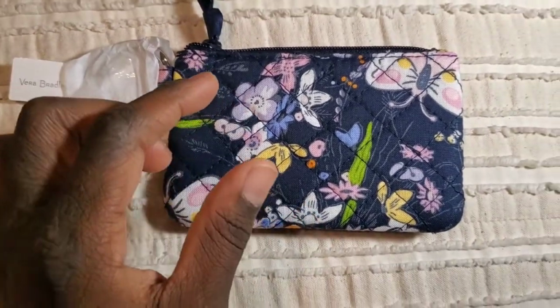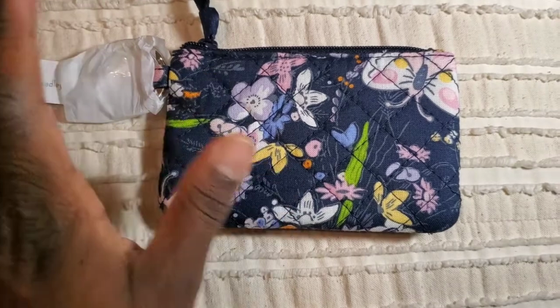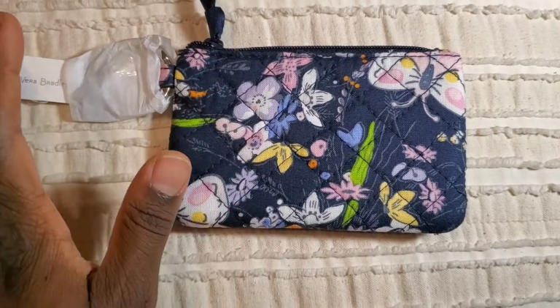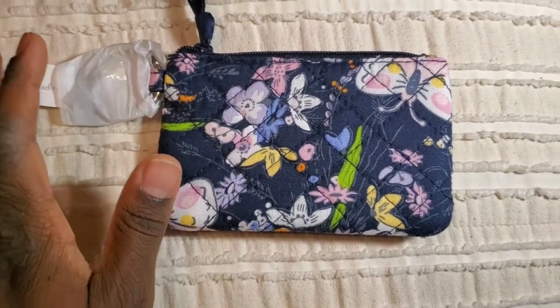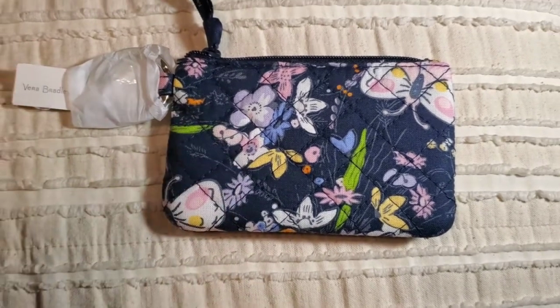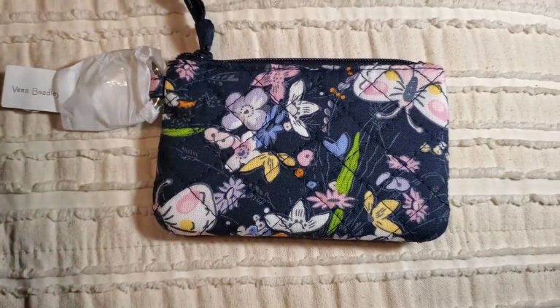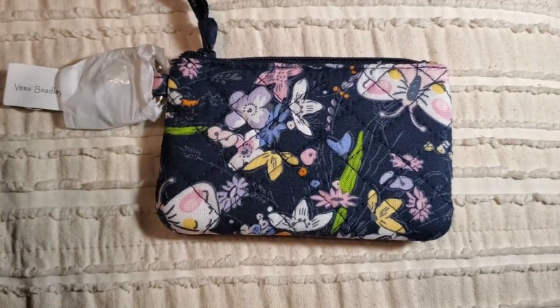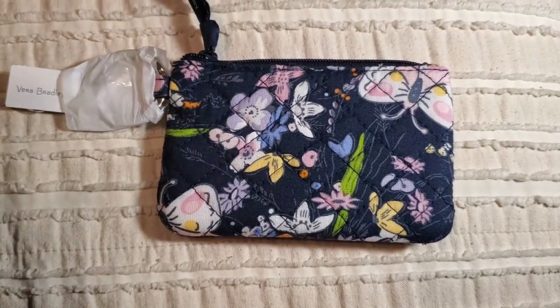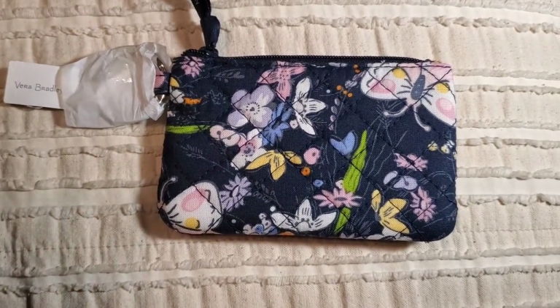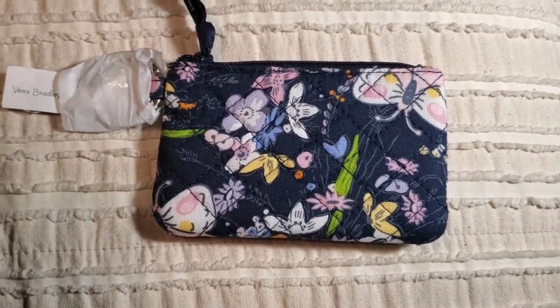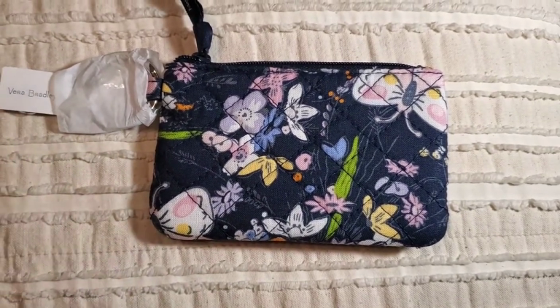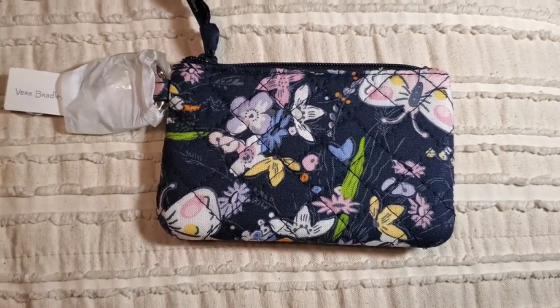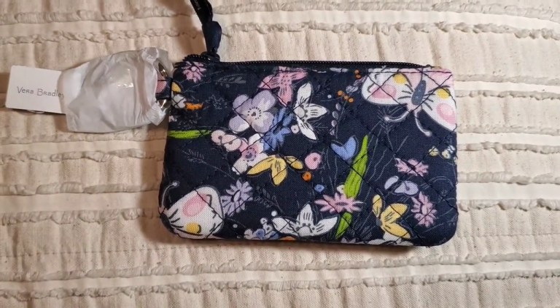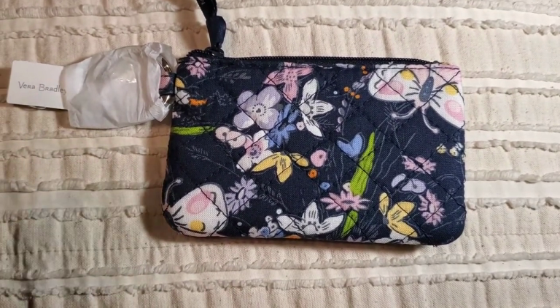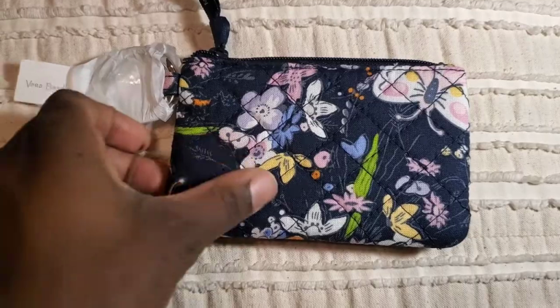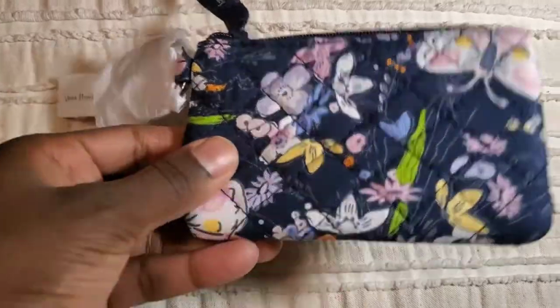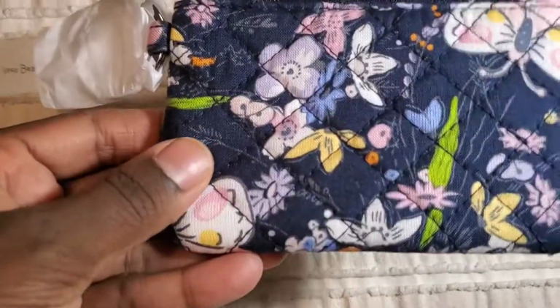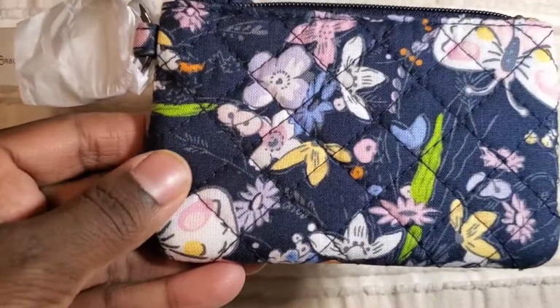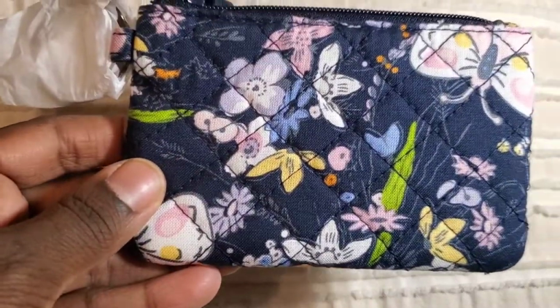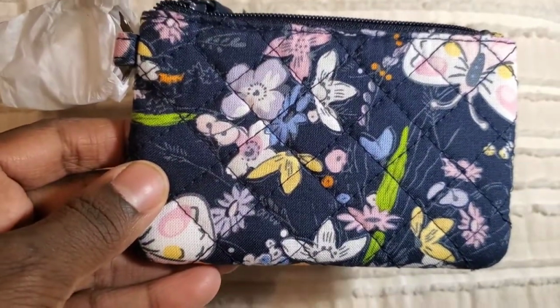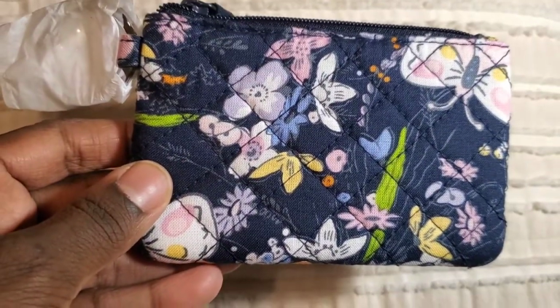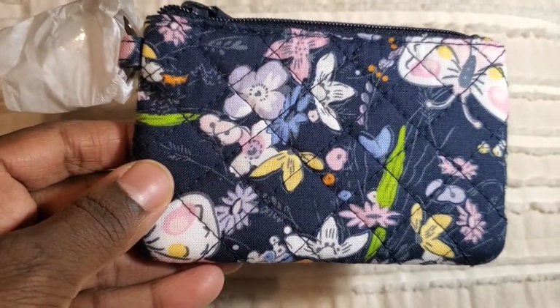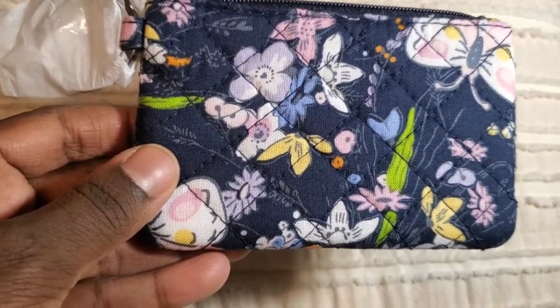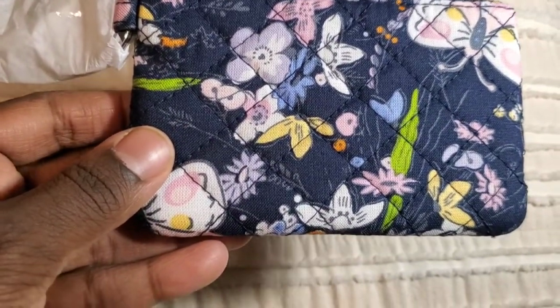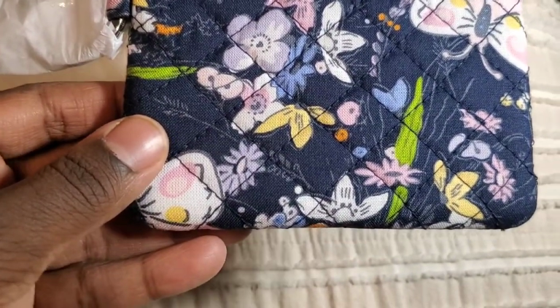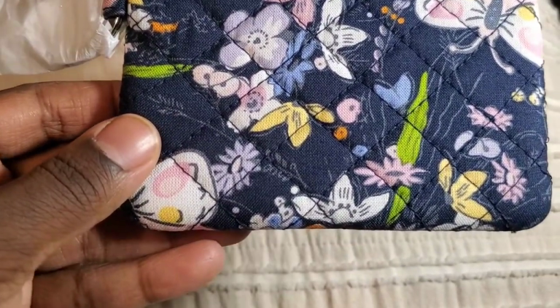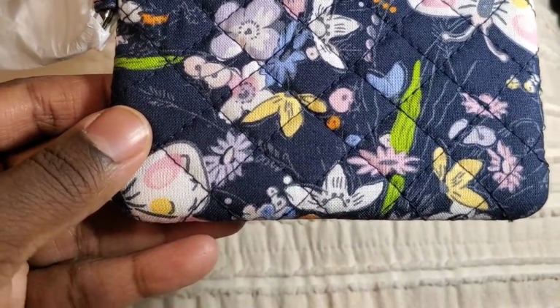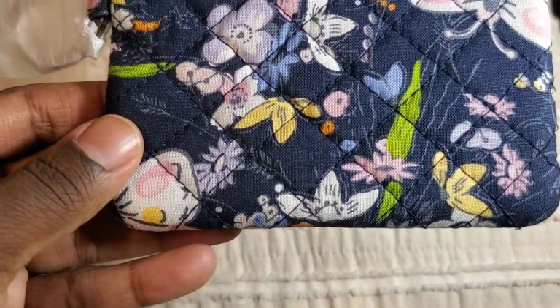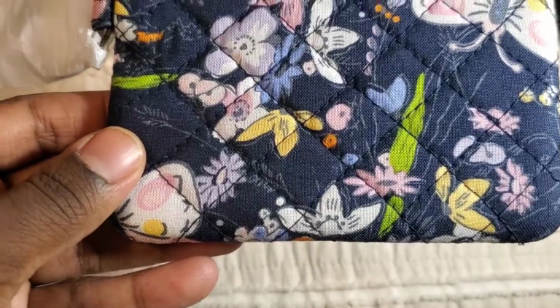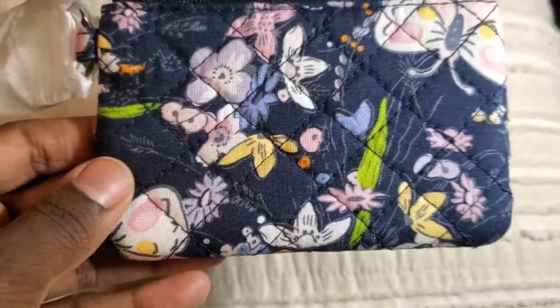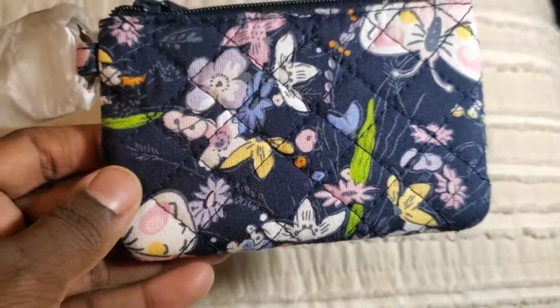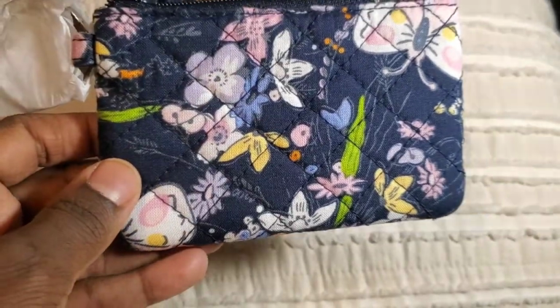That really surprised me. Another thing that you can't really see online — or that I didn't see online — is the background: the little twigs, the little flowers, everything.